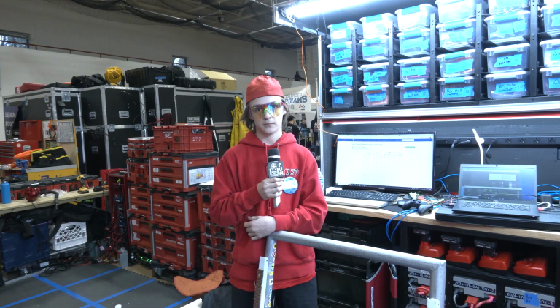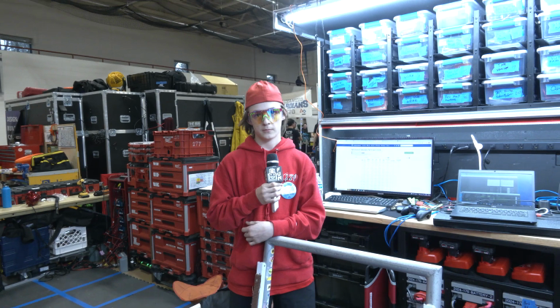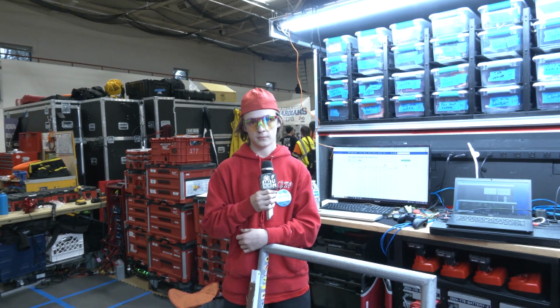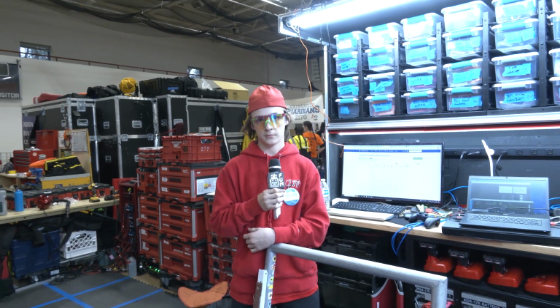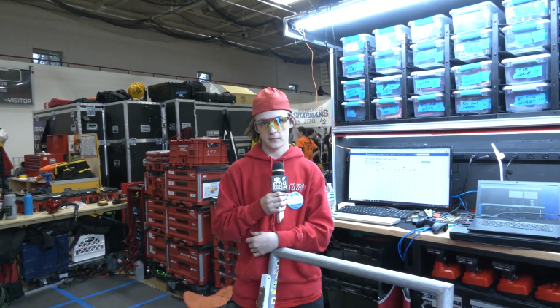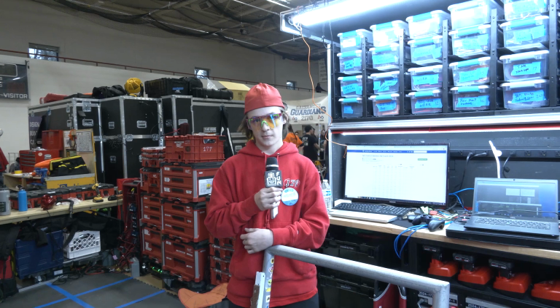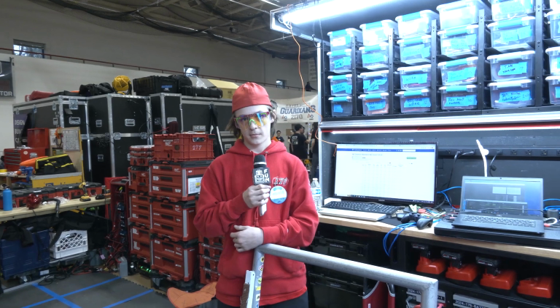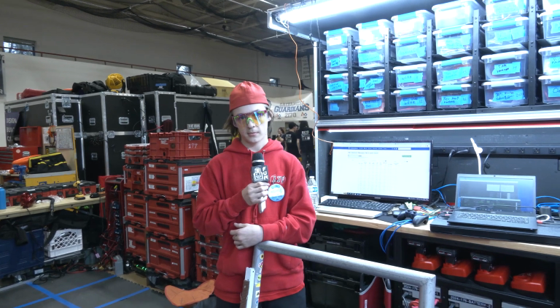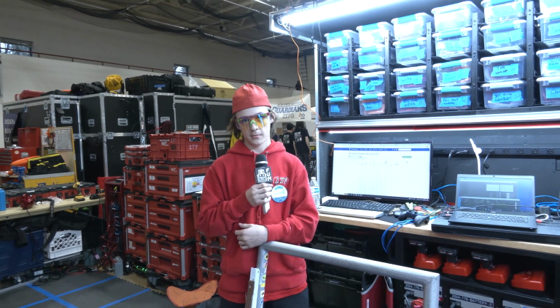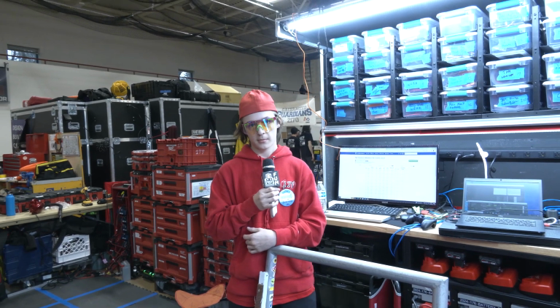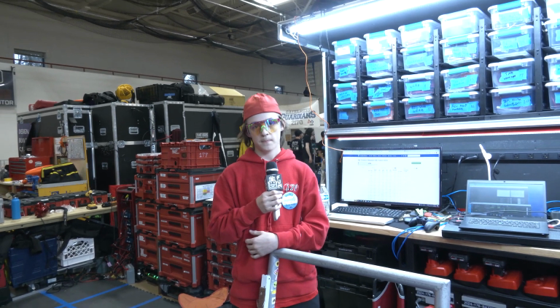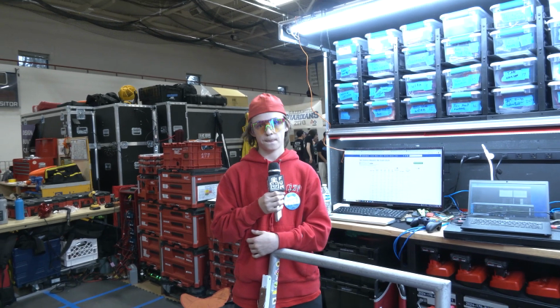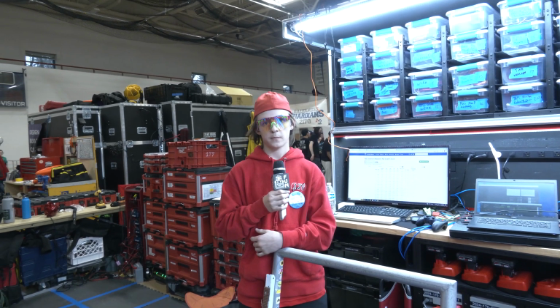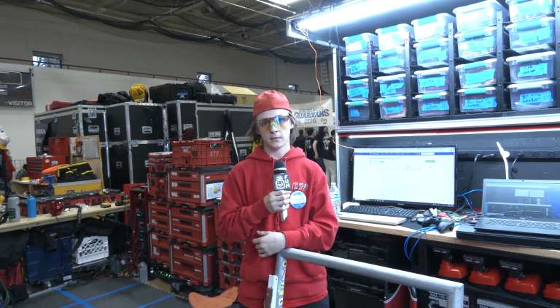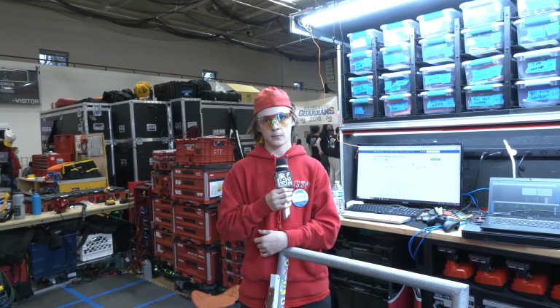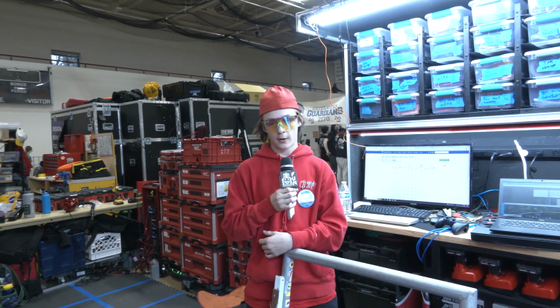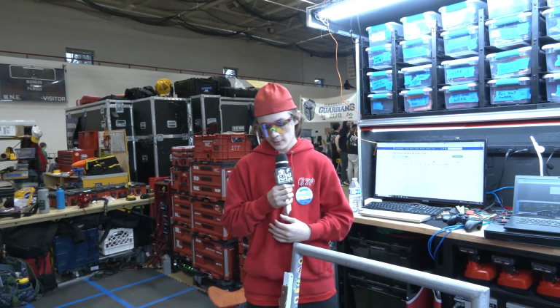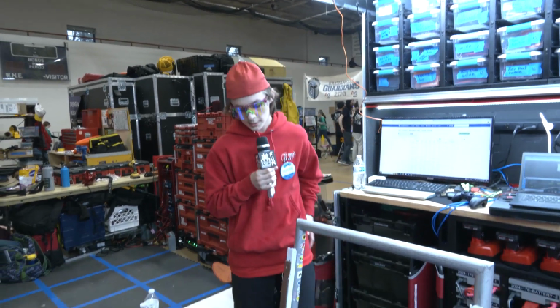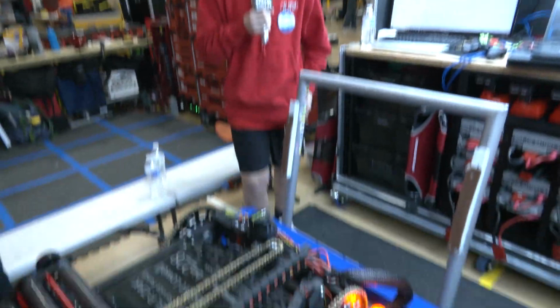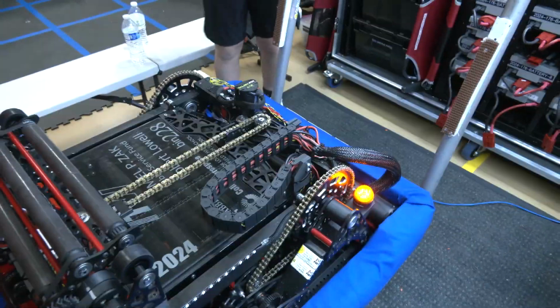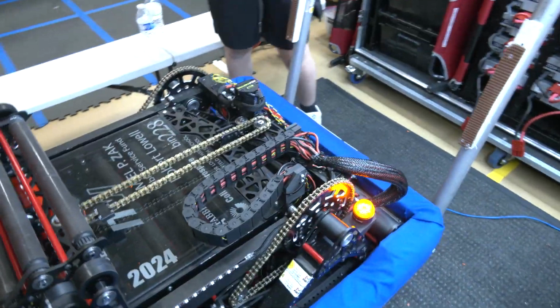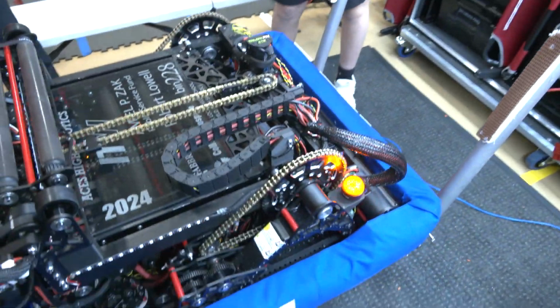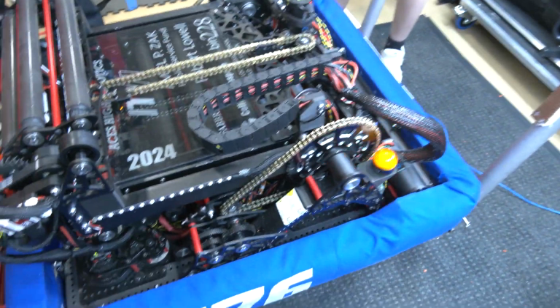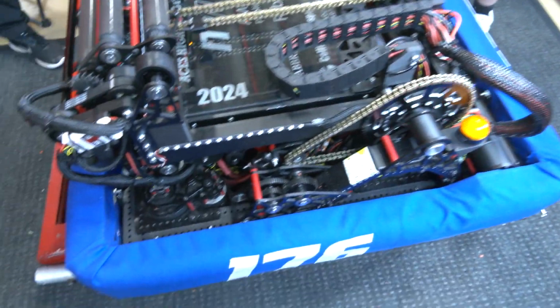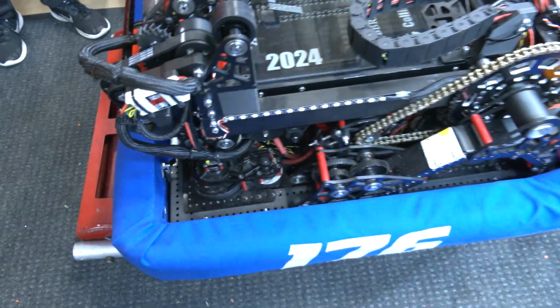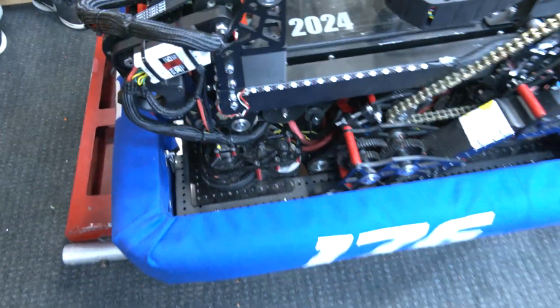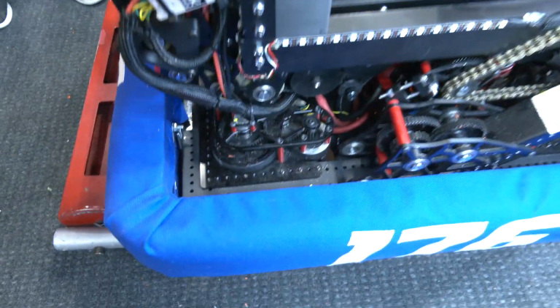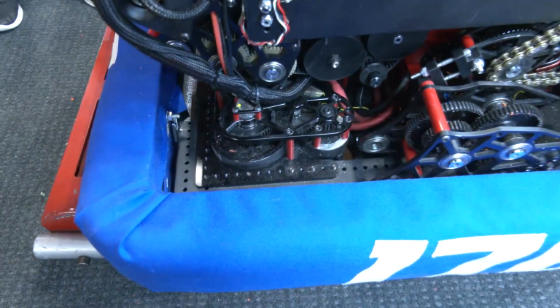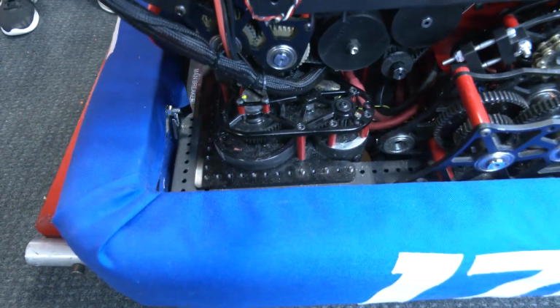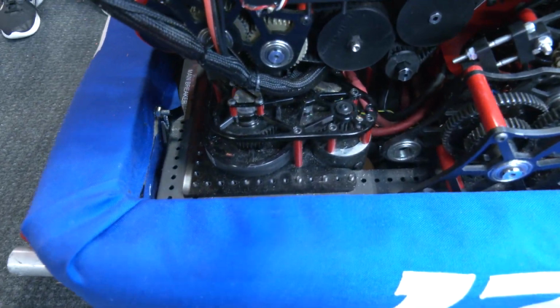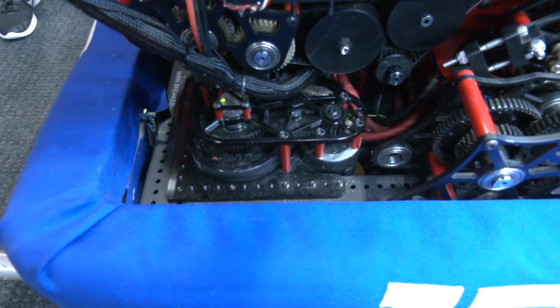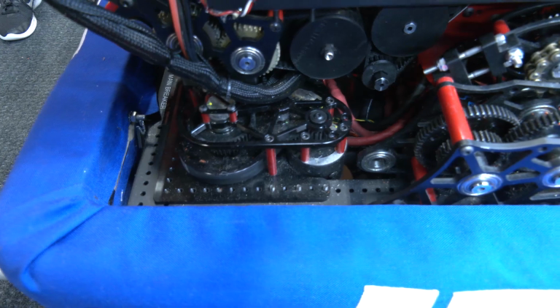Jack, let's start with the drivetrain. Tell me about what you're using for swerve this year. Our swerve modules are SDS Swerve L4s, powered by Kraken X60 motors.